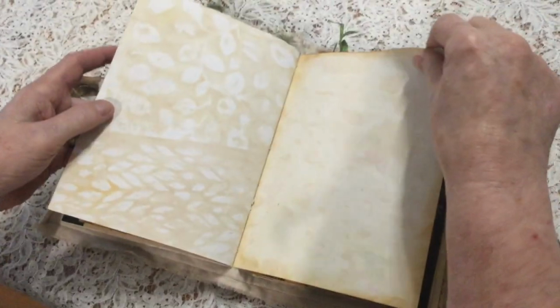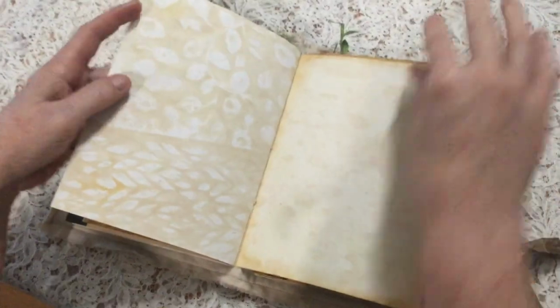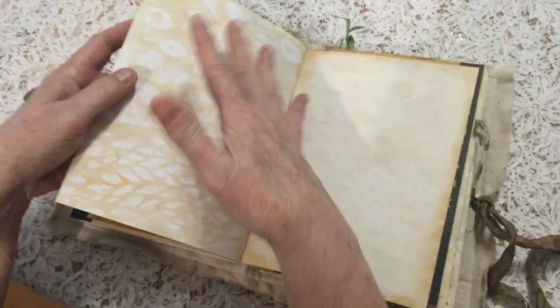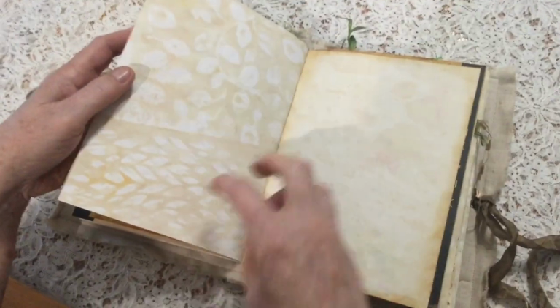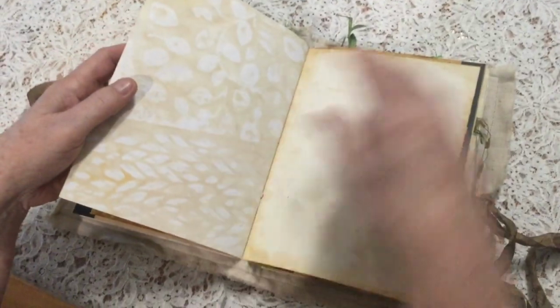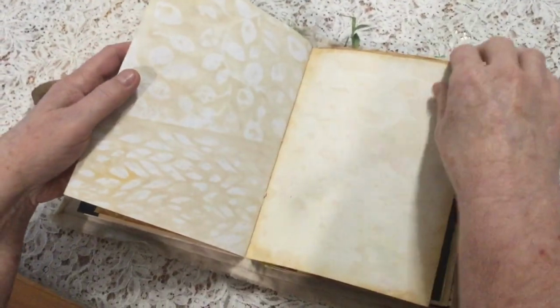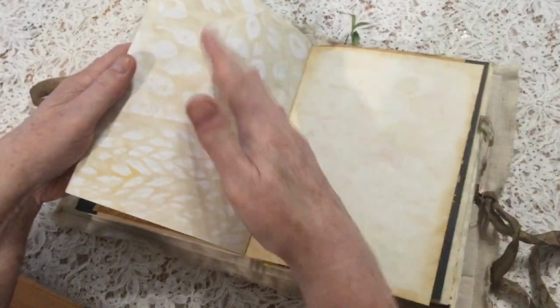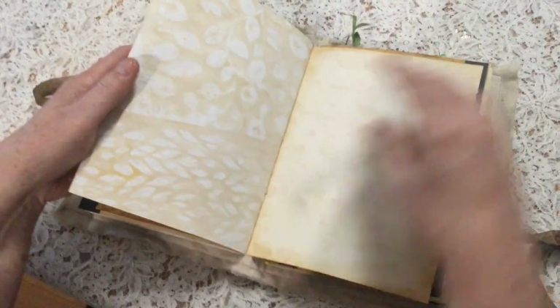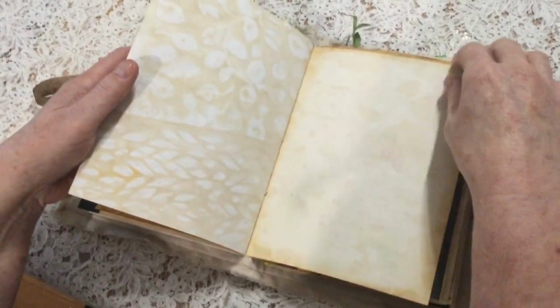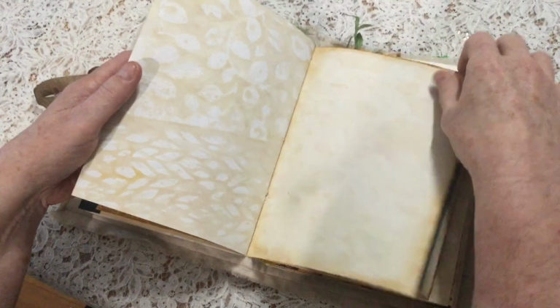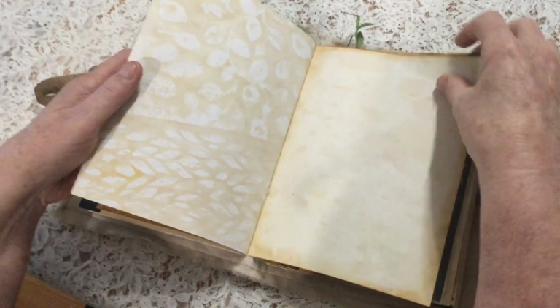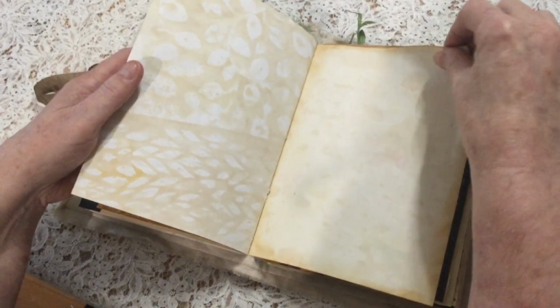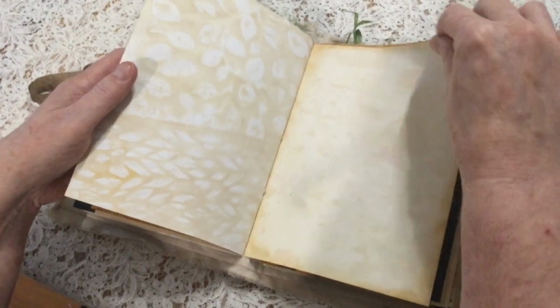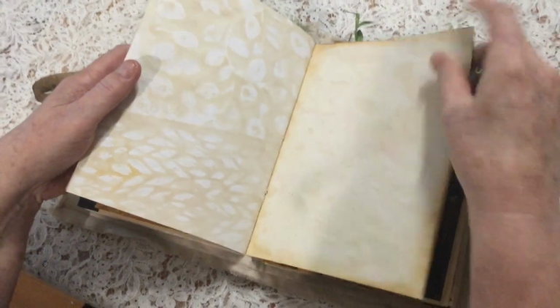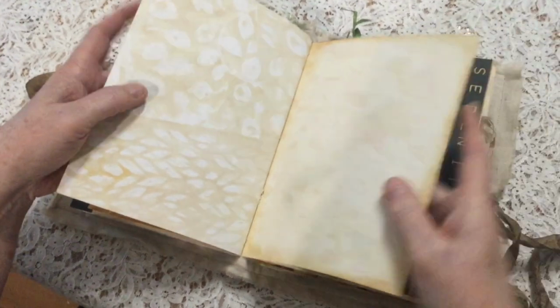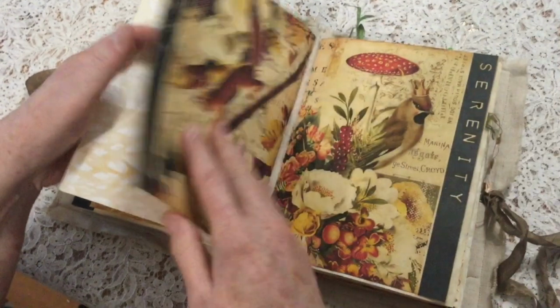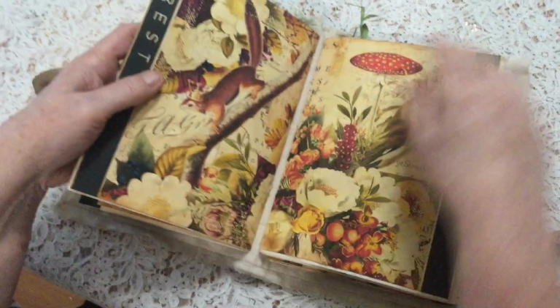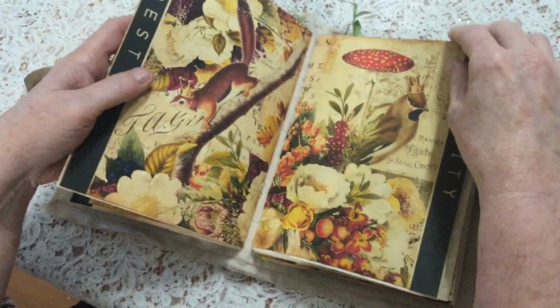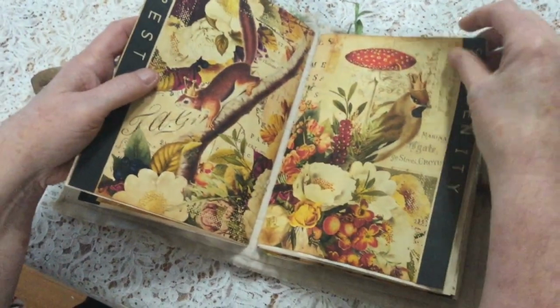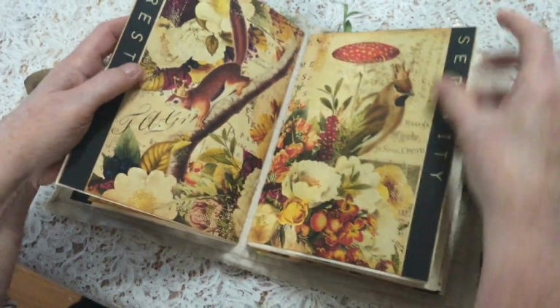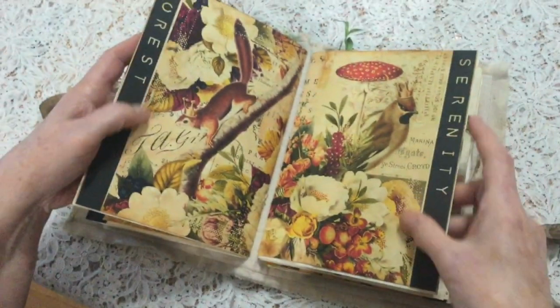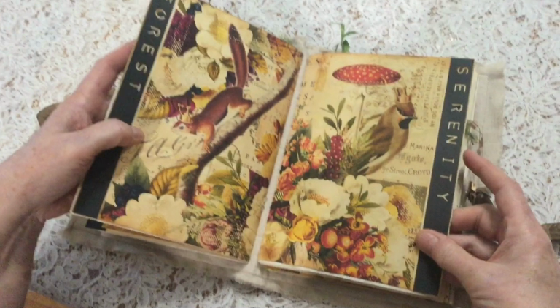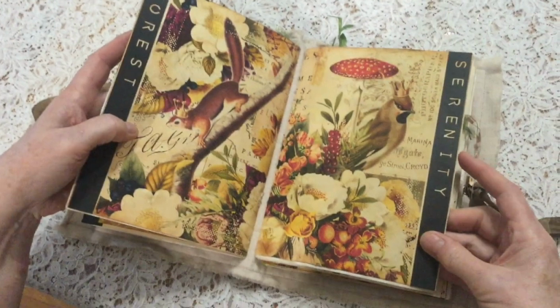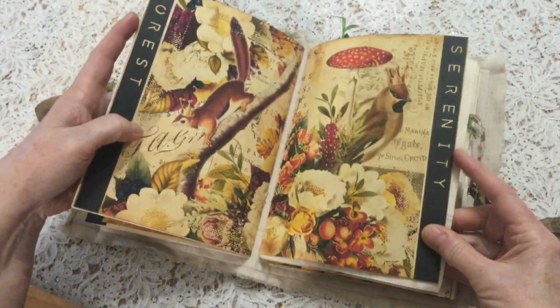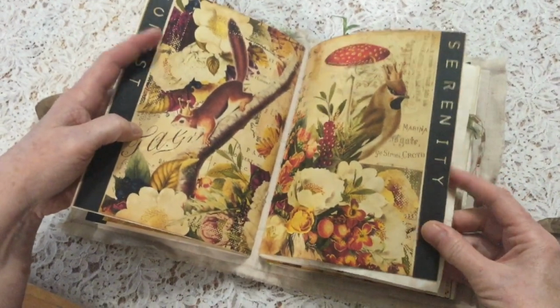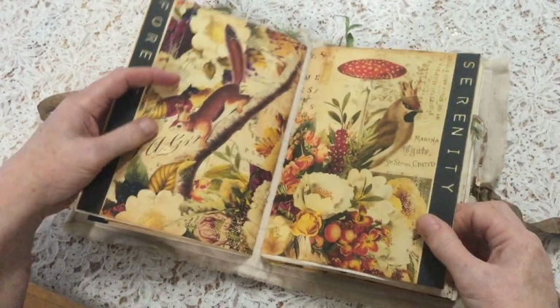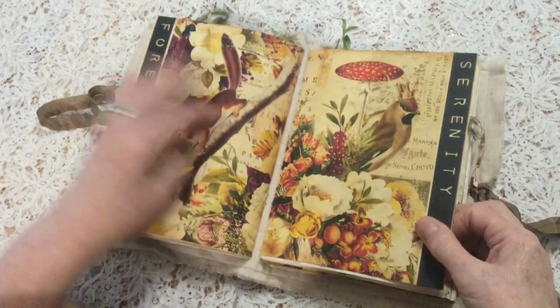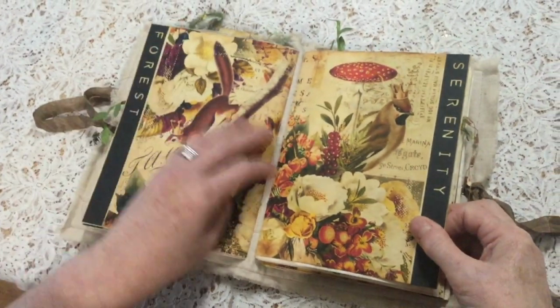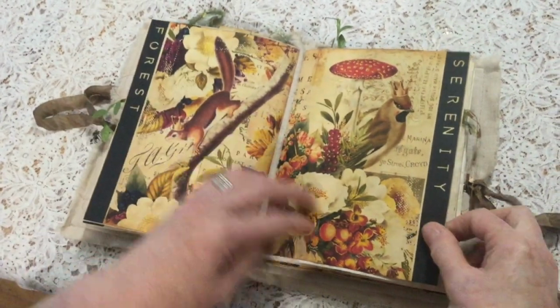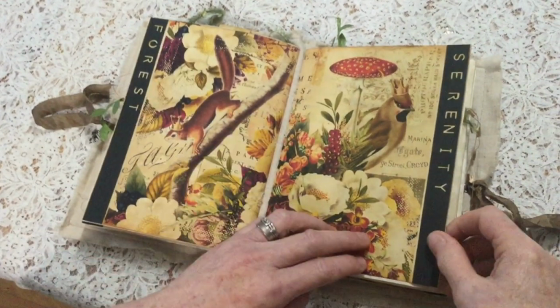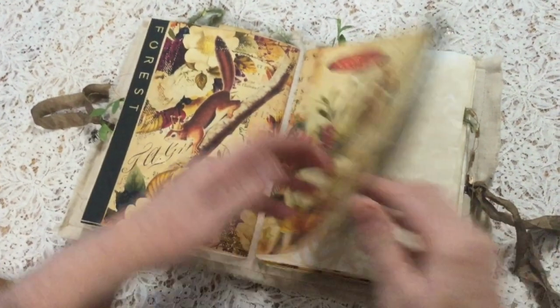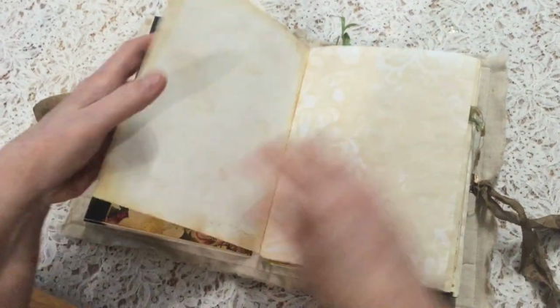I like the idea that the tea dye looks like shadows in the forest - the shadows that the trees make. And then we come to the second signature: Serenity.